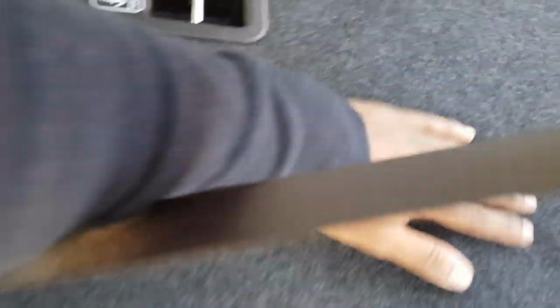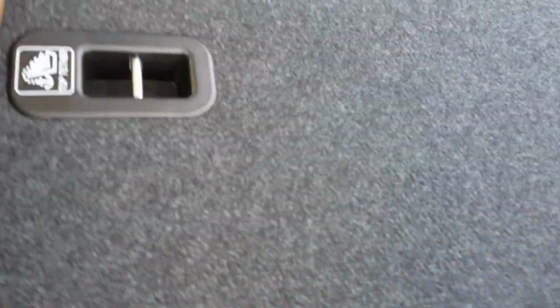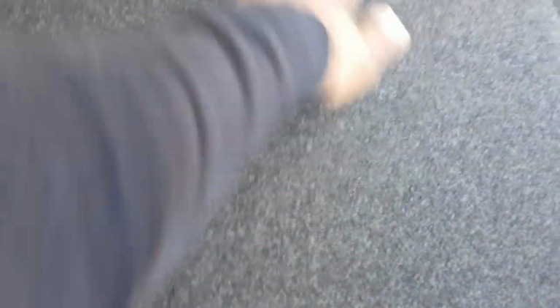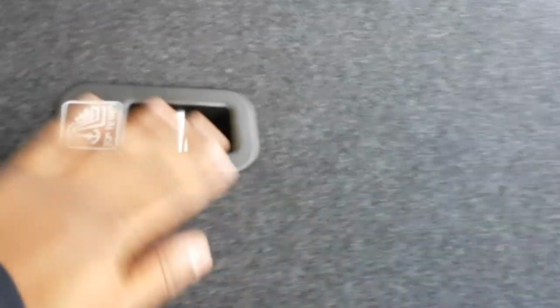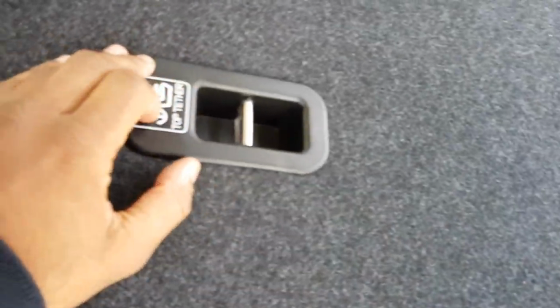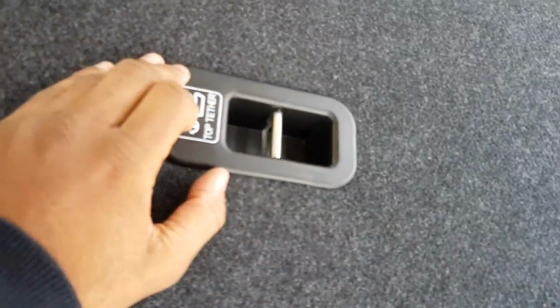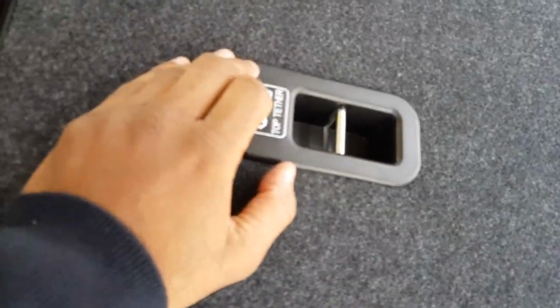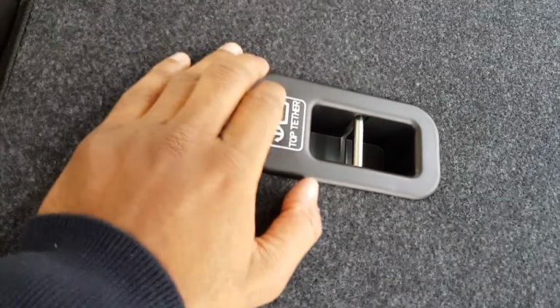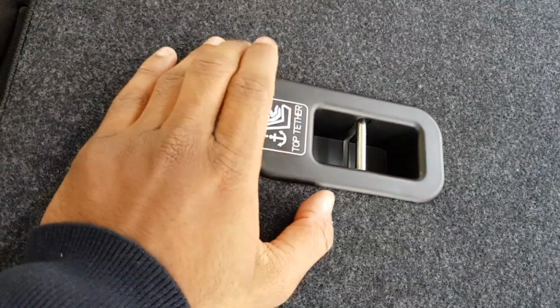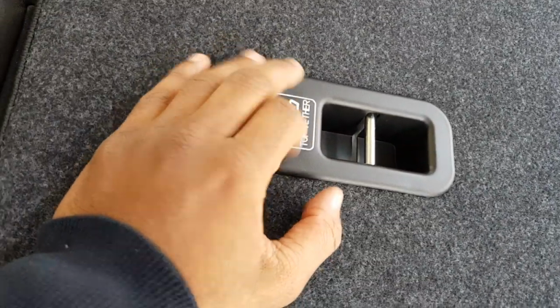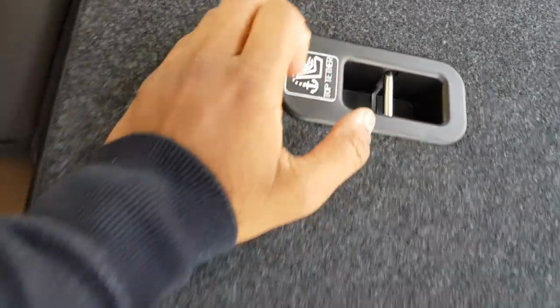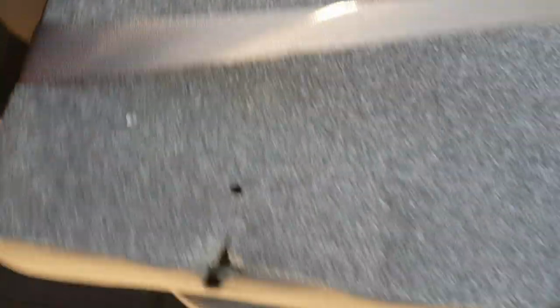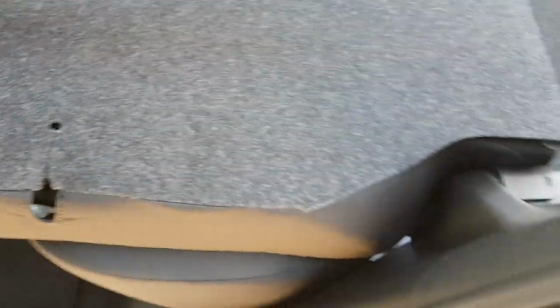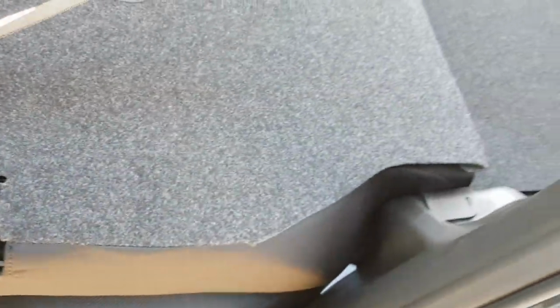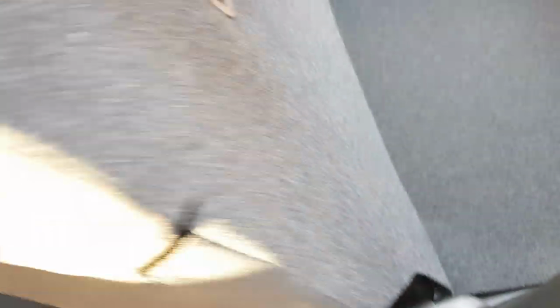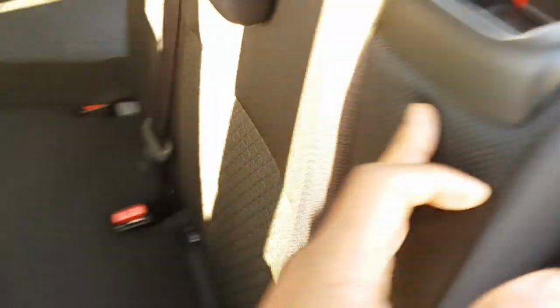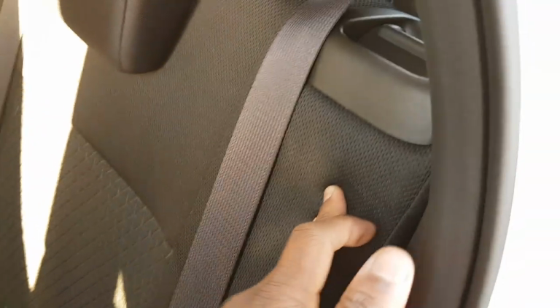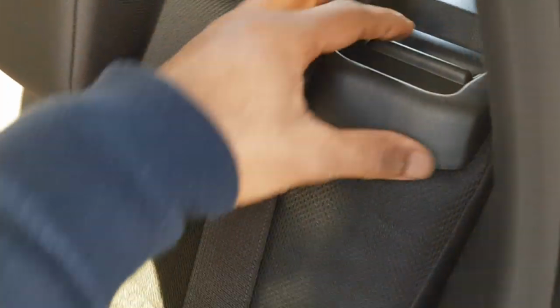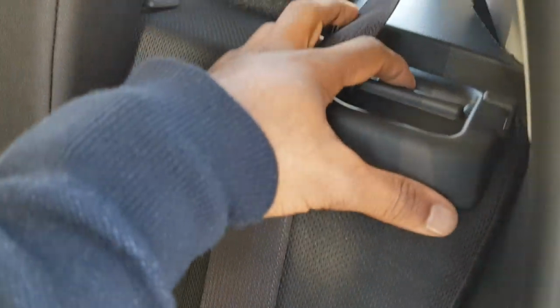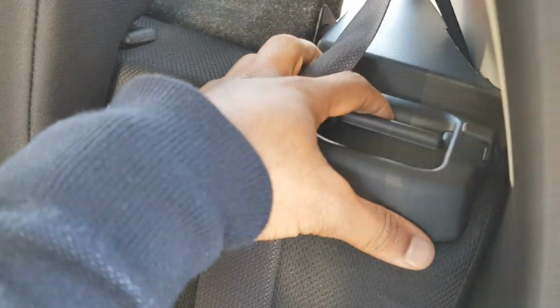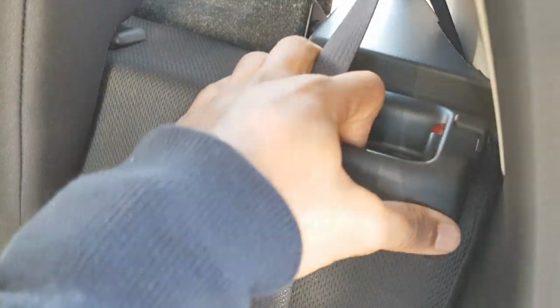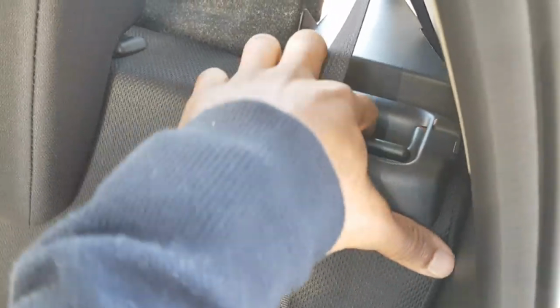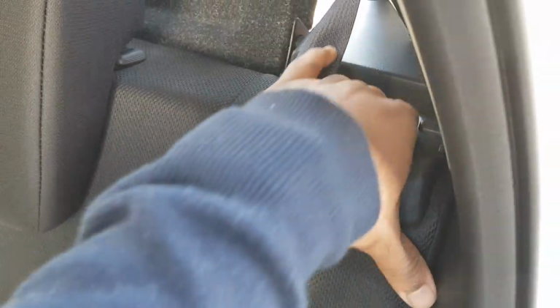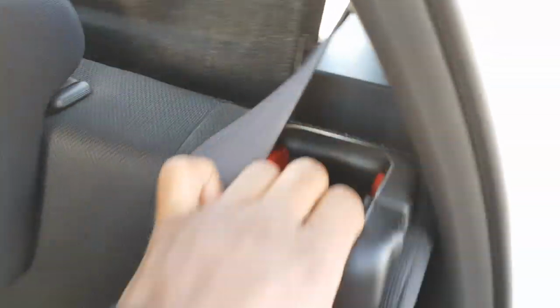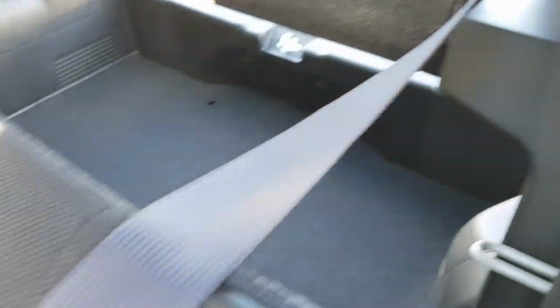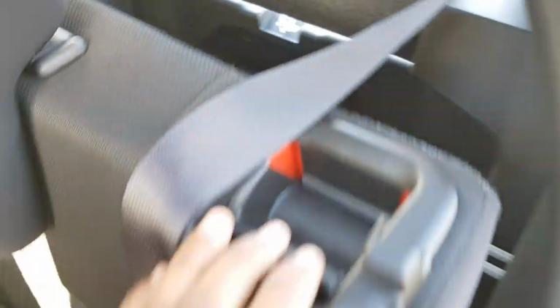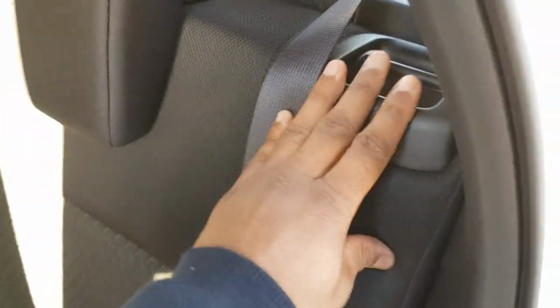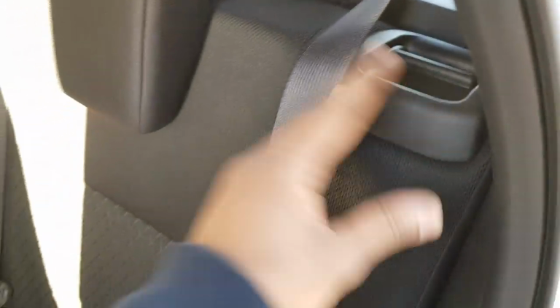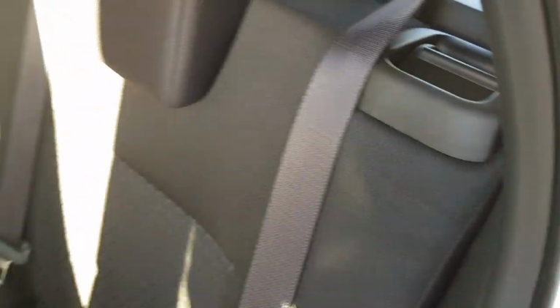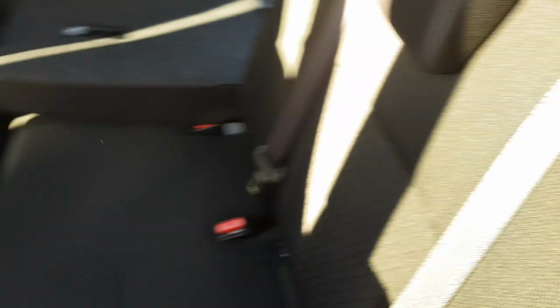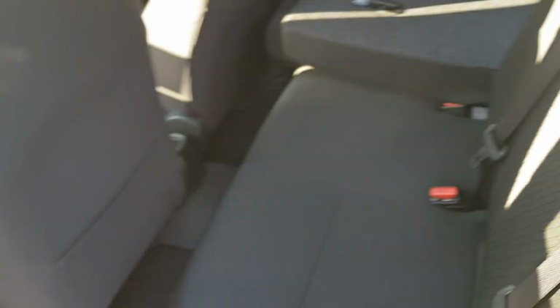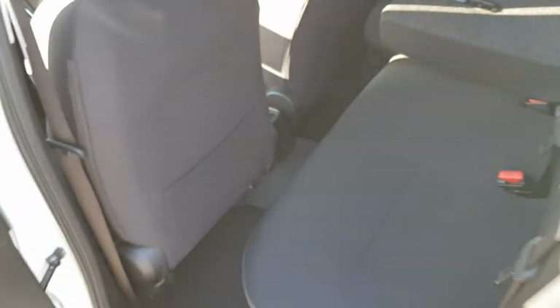All carpeted. There are some hooks here for the tether points, in case you want to mount your baby booster. You can see the button here — that's how you're able to put the seats down.